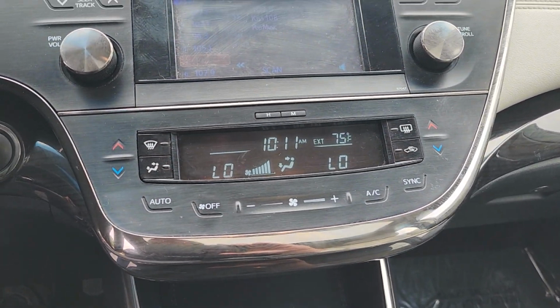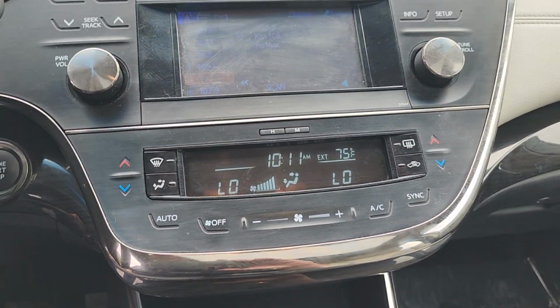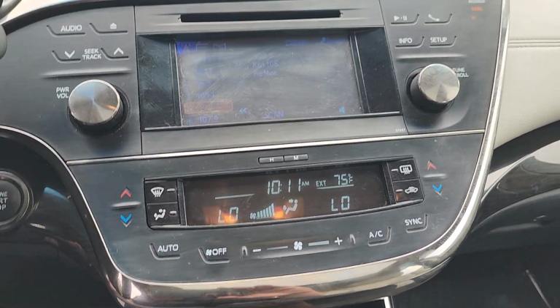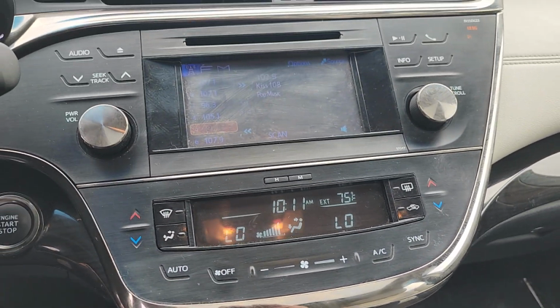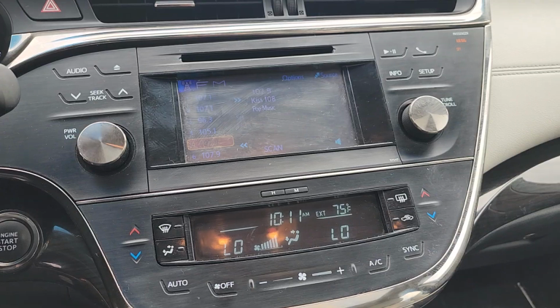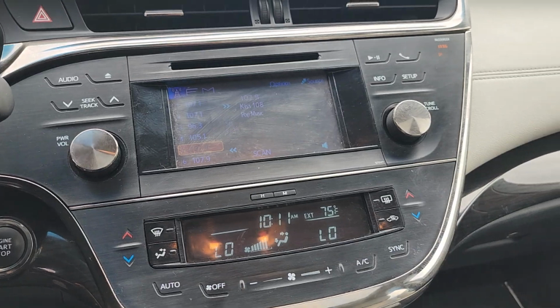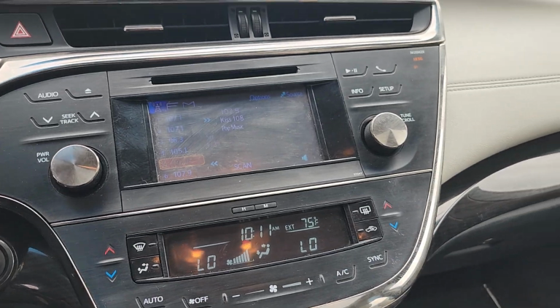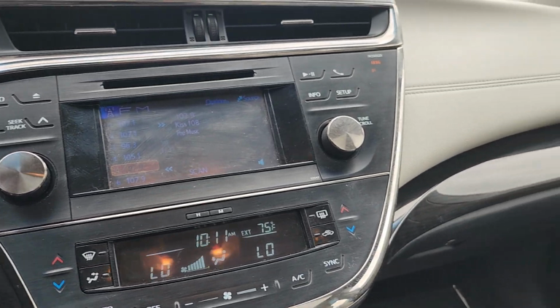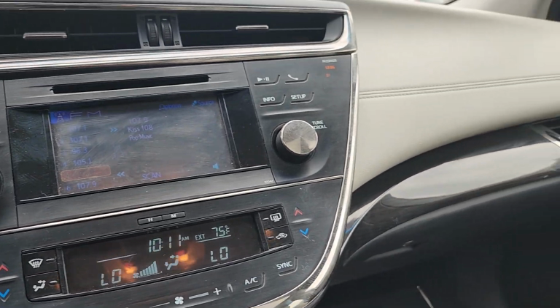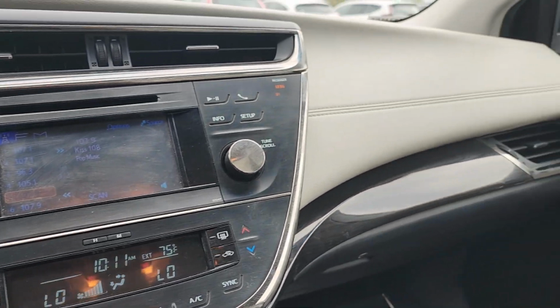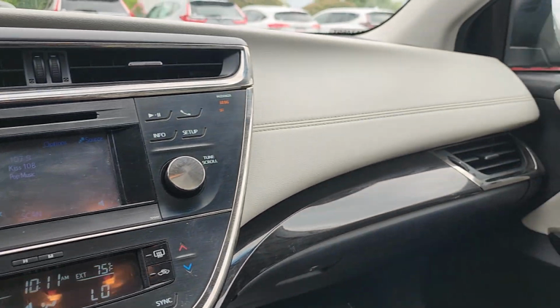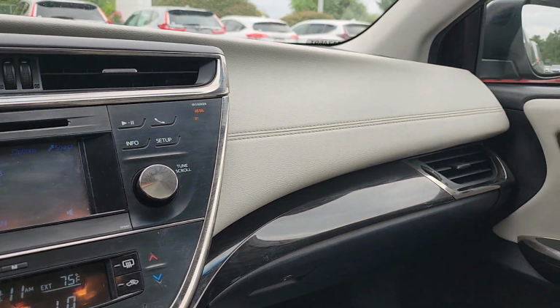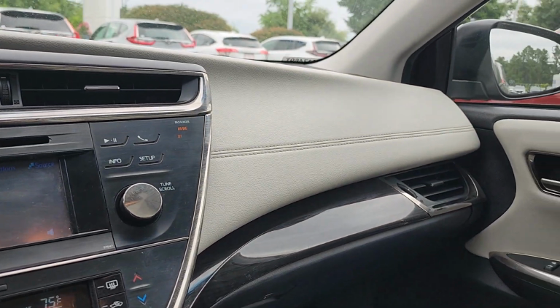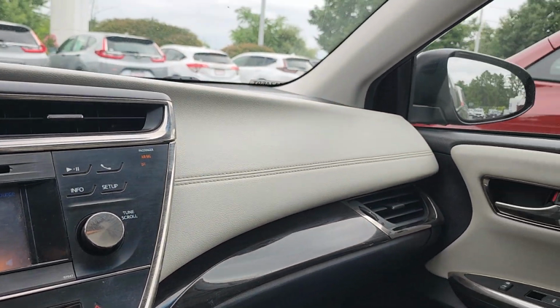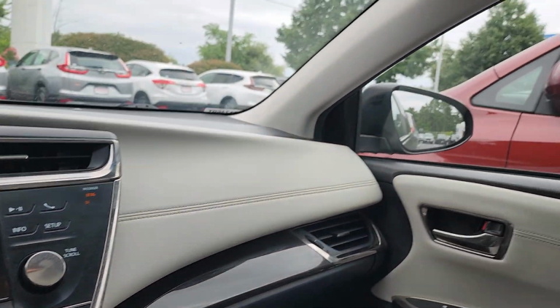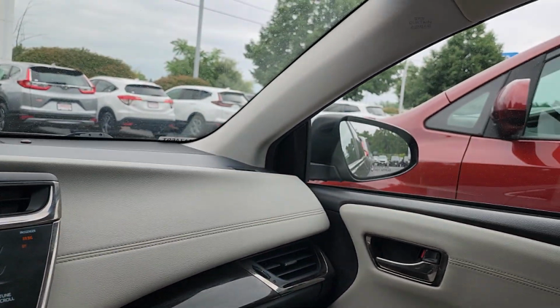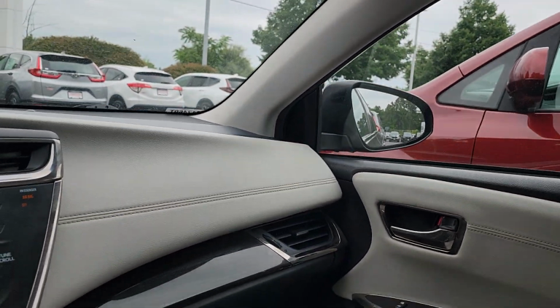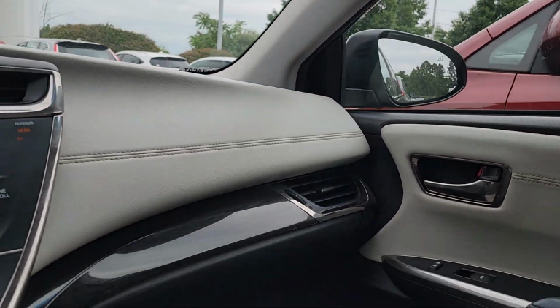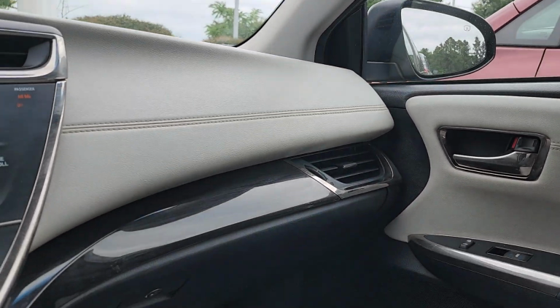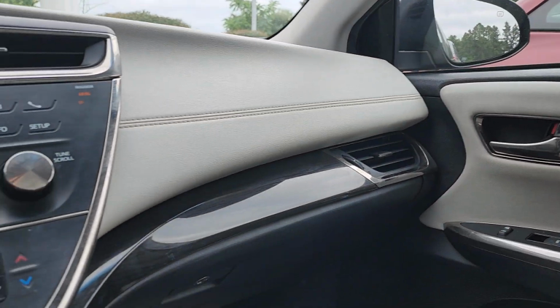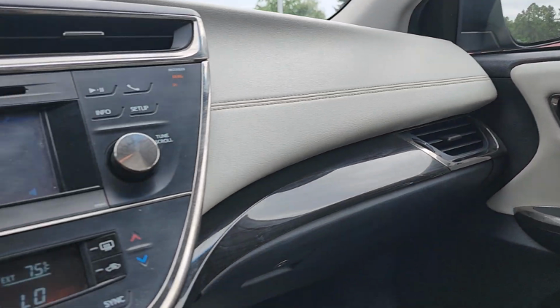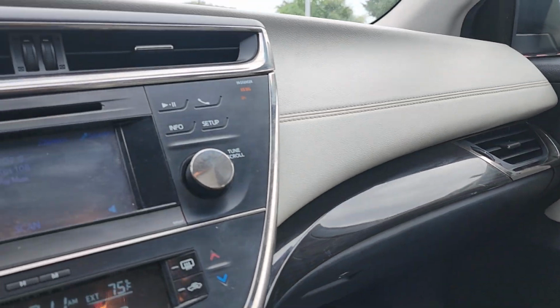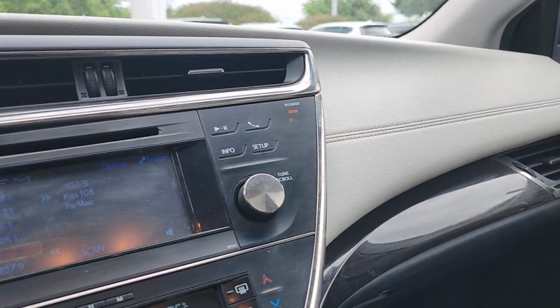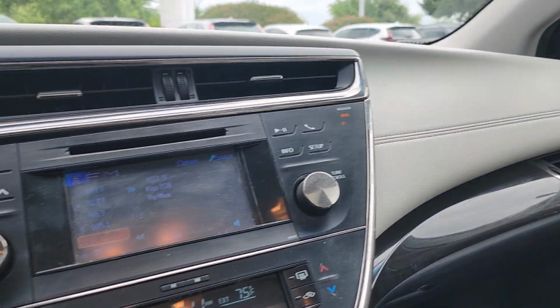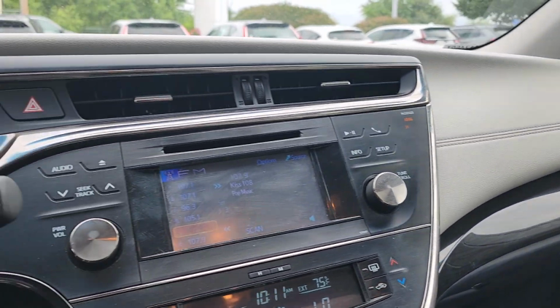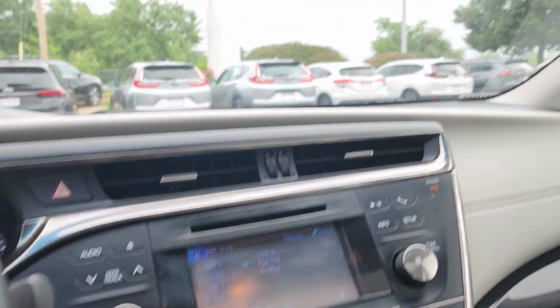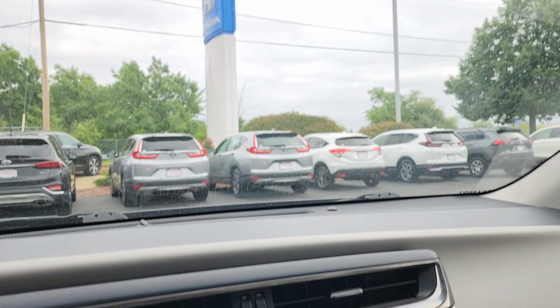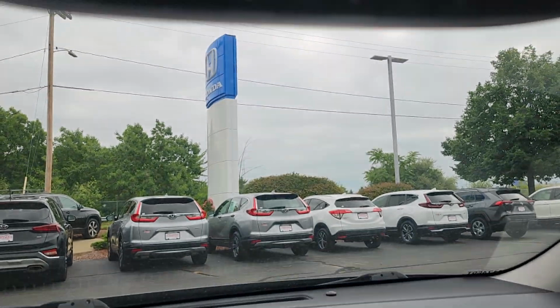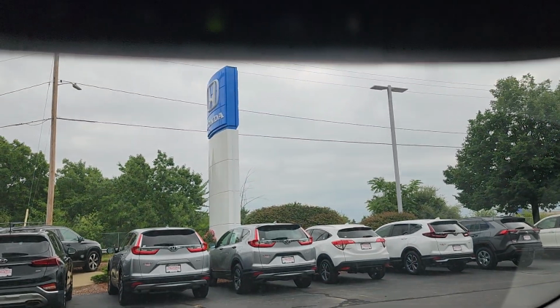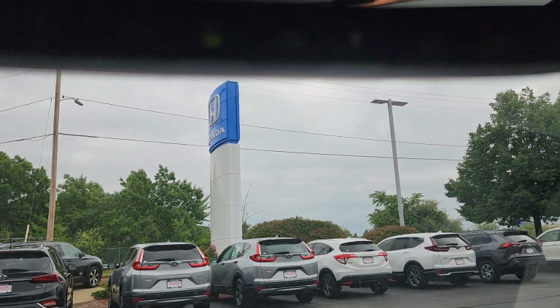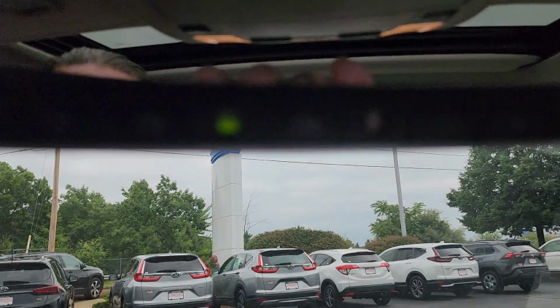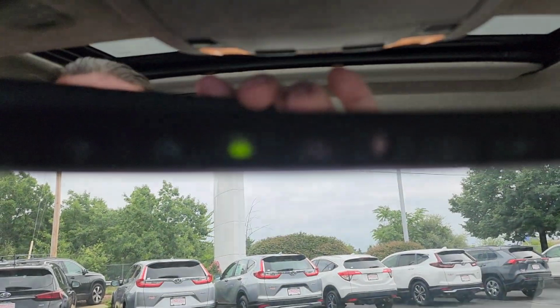Sorry, if this is Honda I can tell you absolutely everything about it. You do have a sunroof. Auto dimming rearview mirror with Homelink garage code buttons.